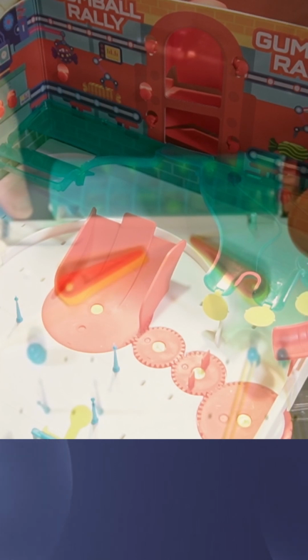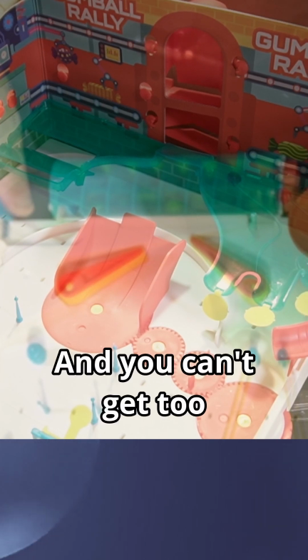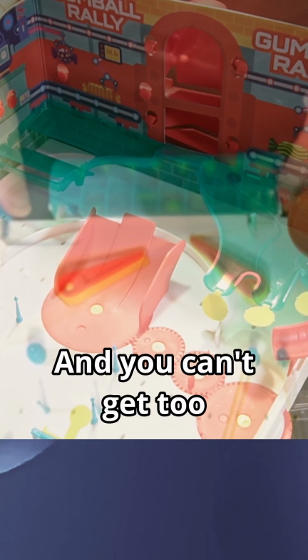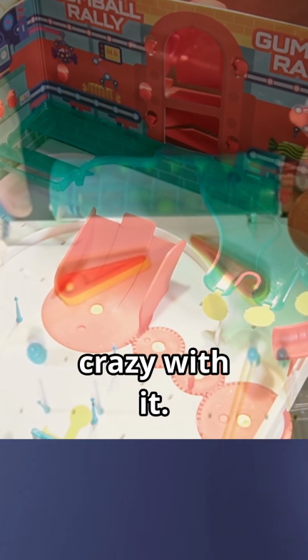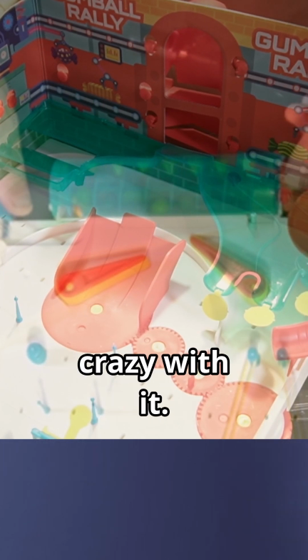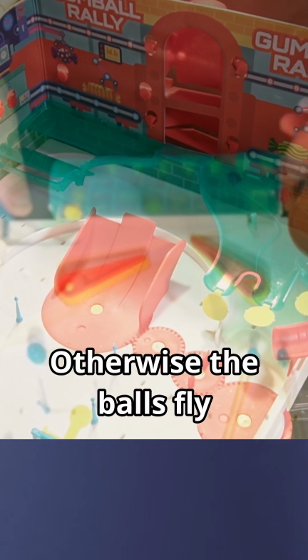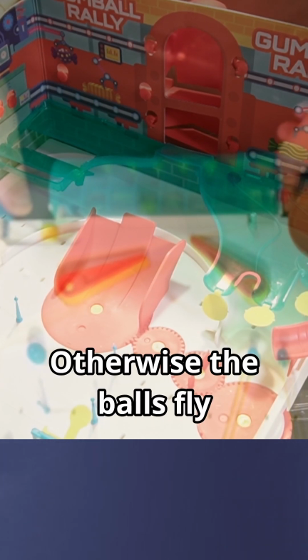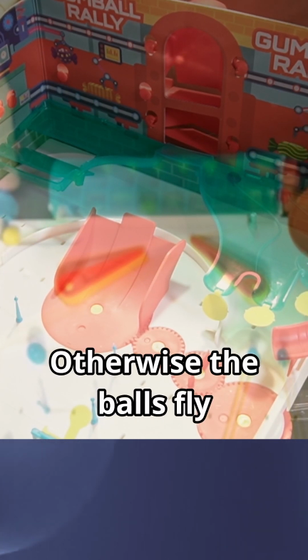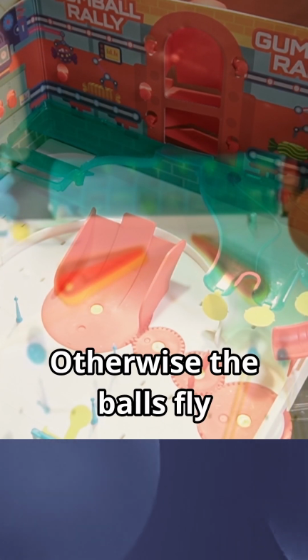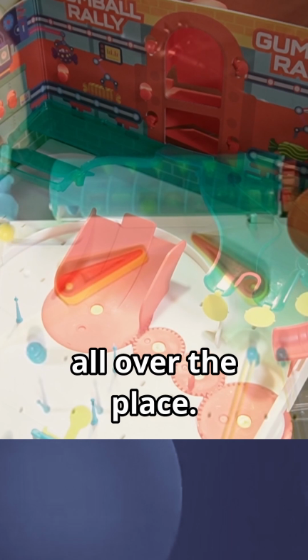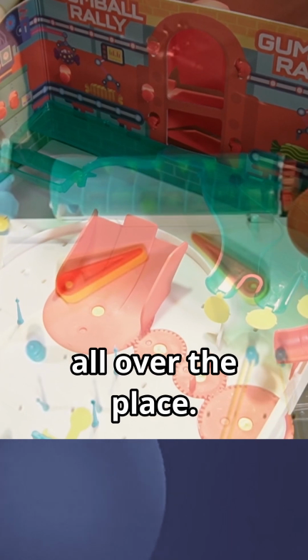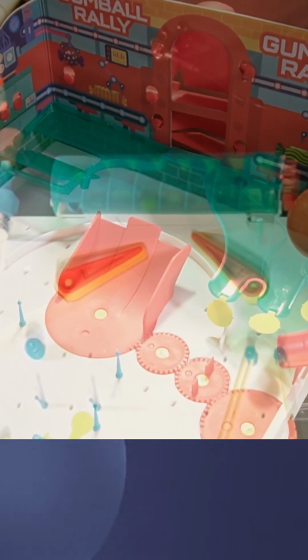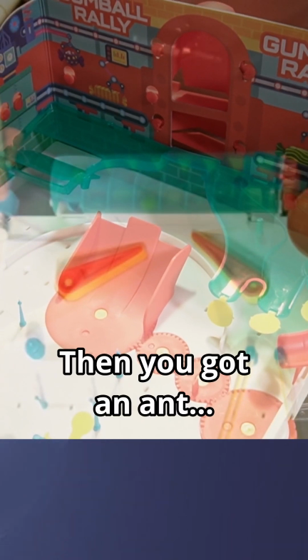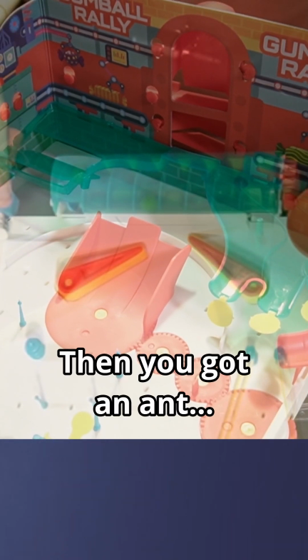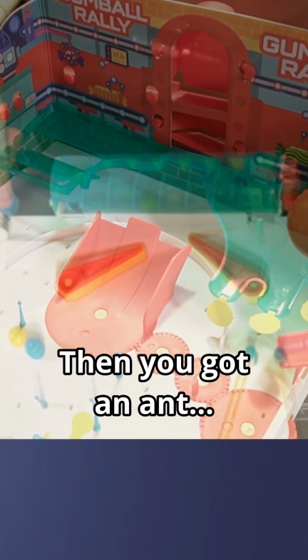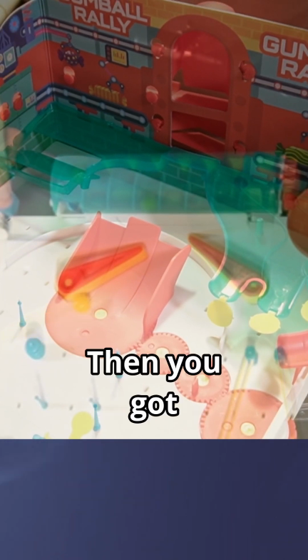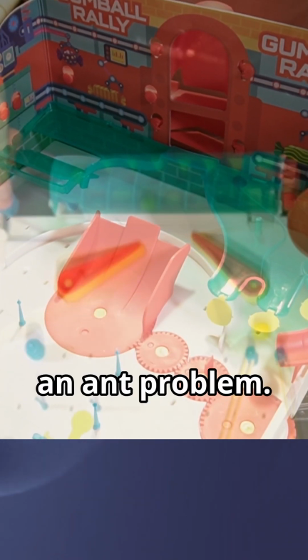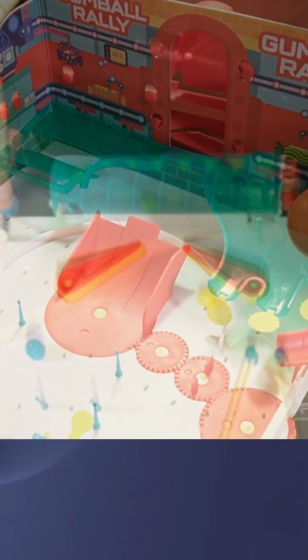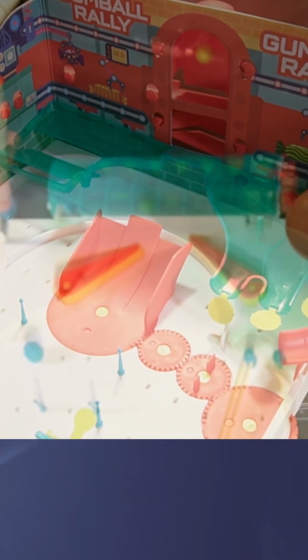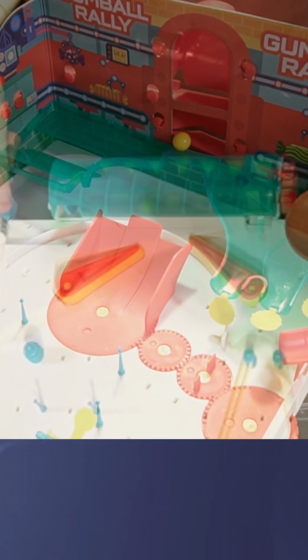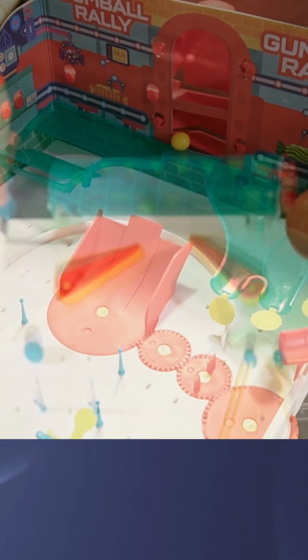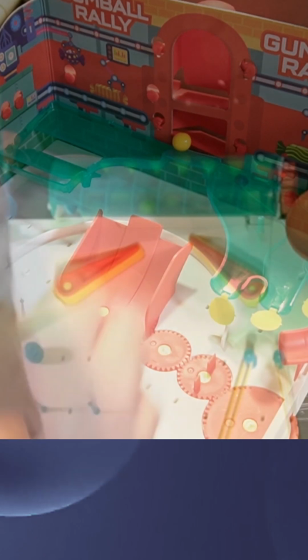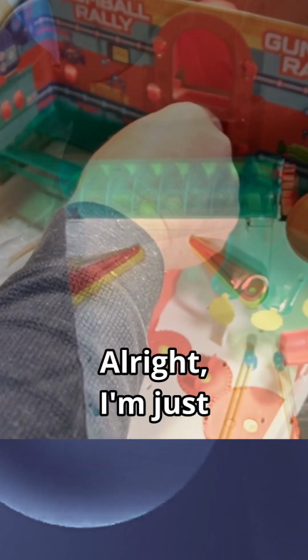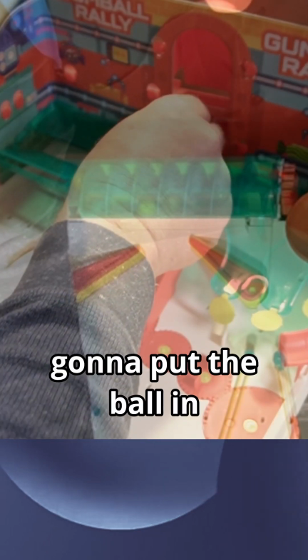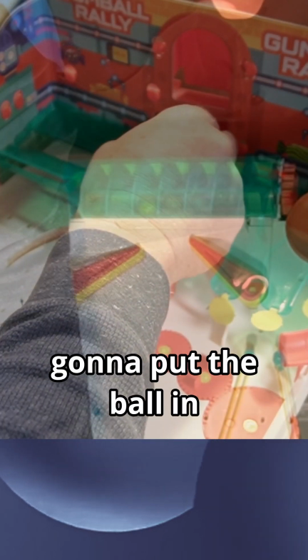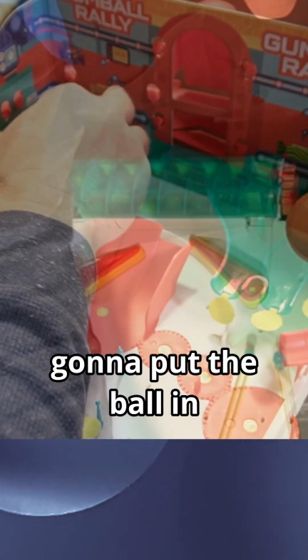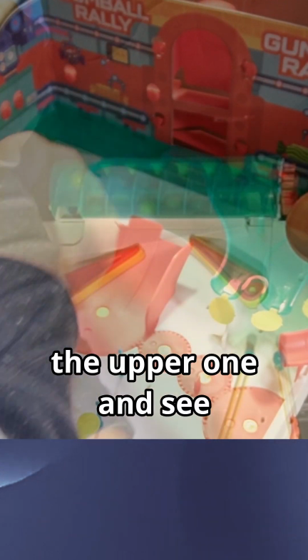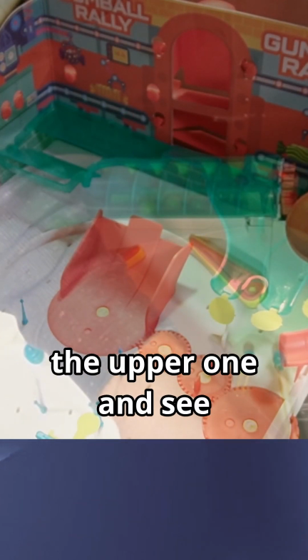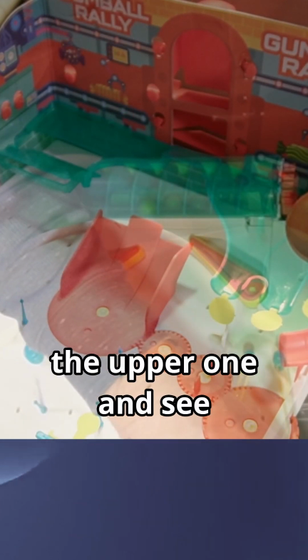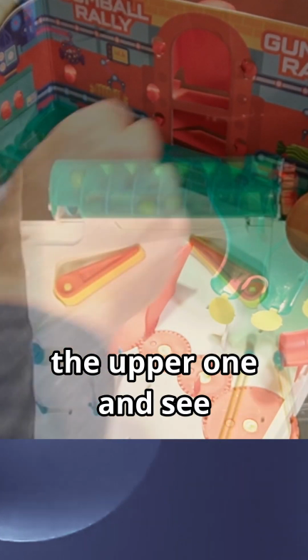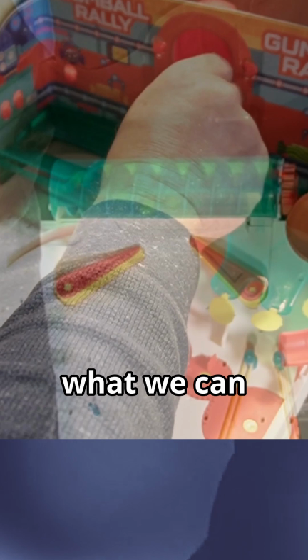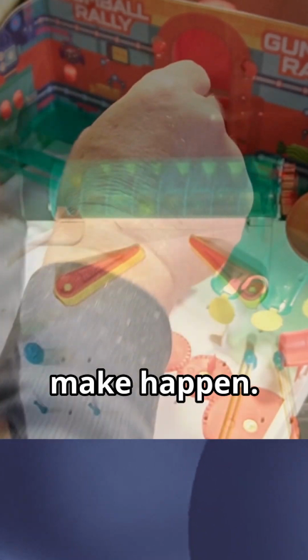You can't get too crazy with it, otherwise the balls fly all over the place. Then you got an ant problem. All right, I'm just going to put the ball in the upper one and see what we can make happen.